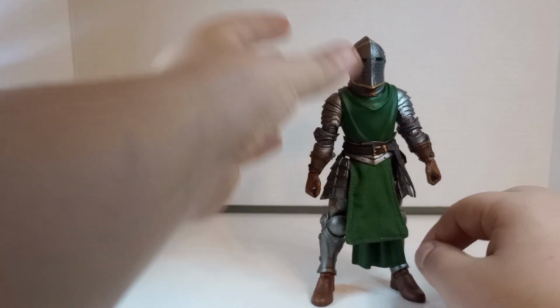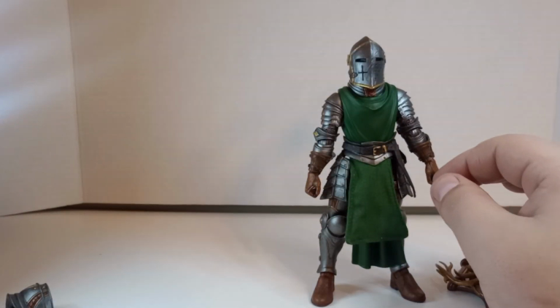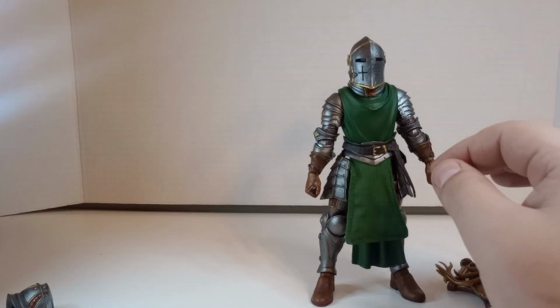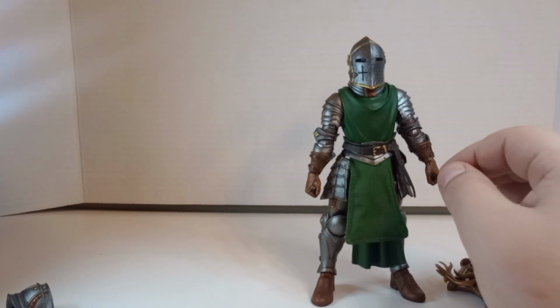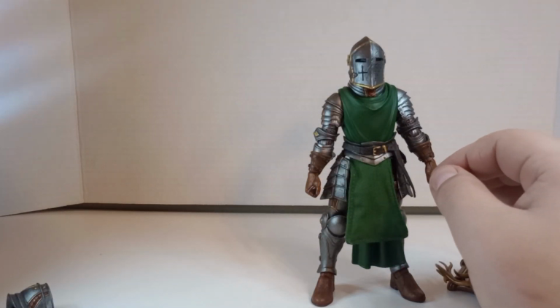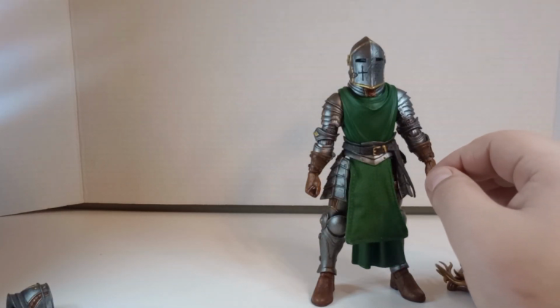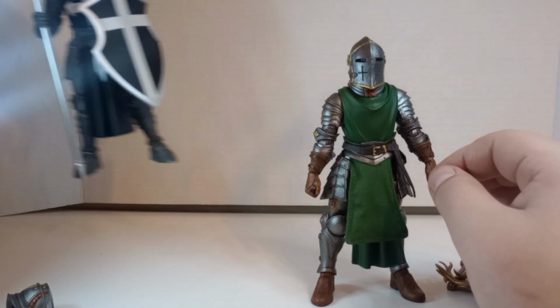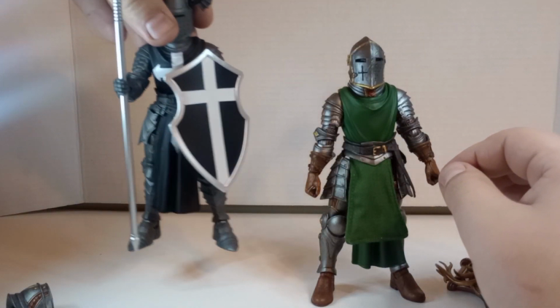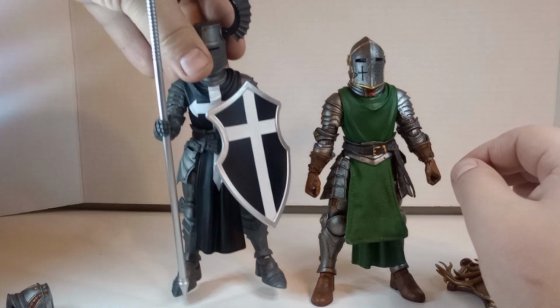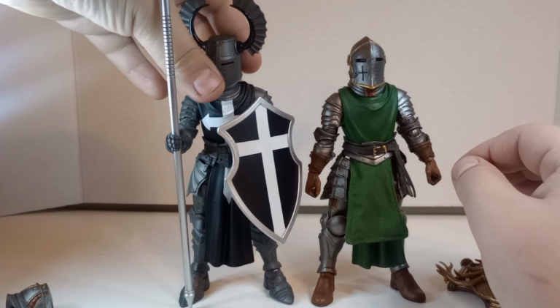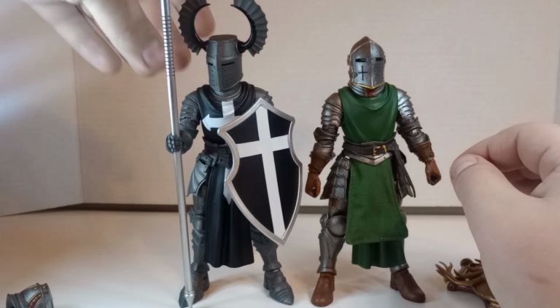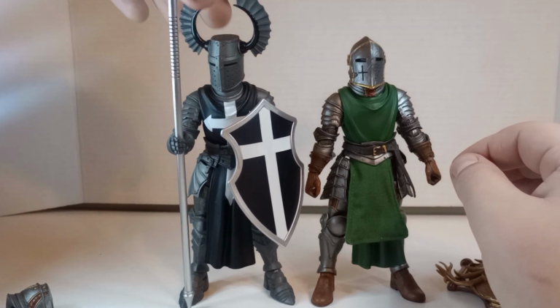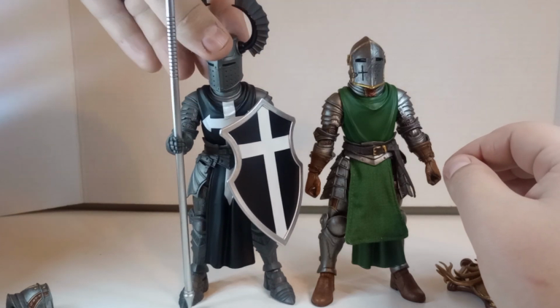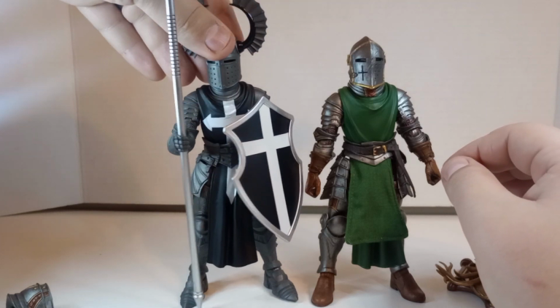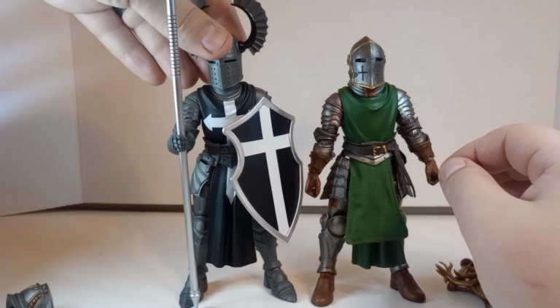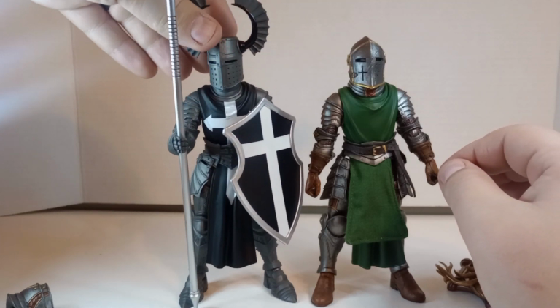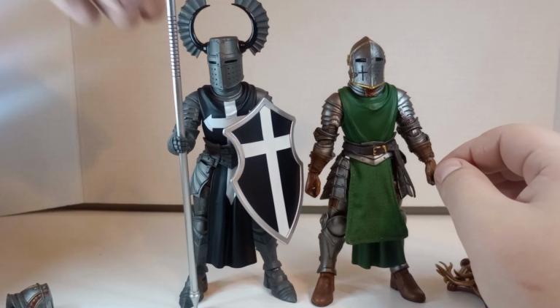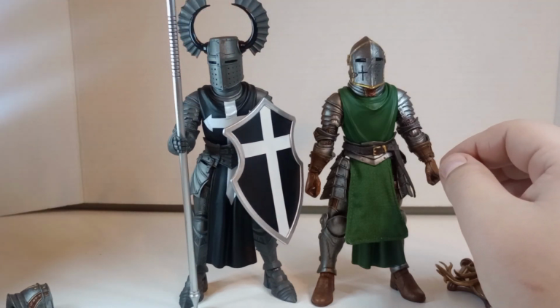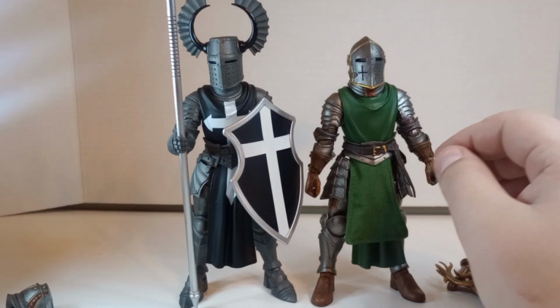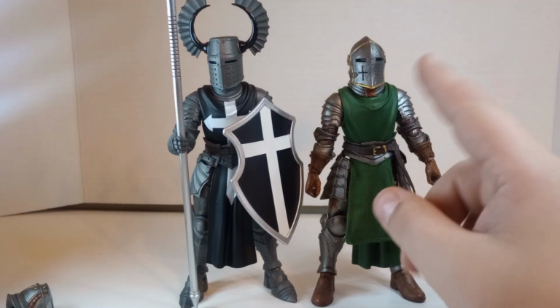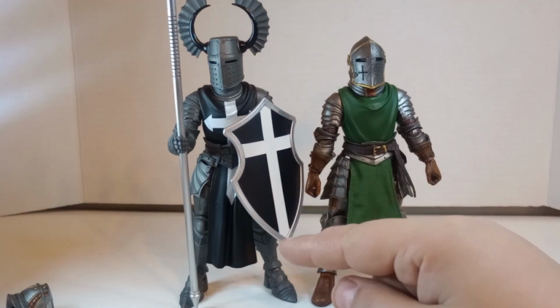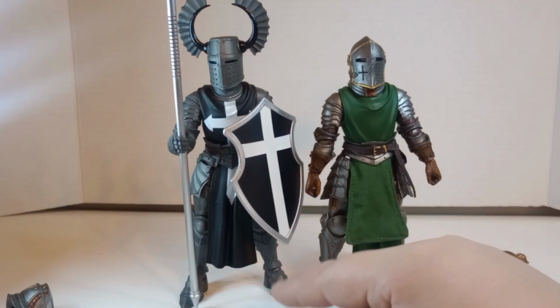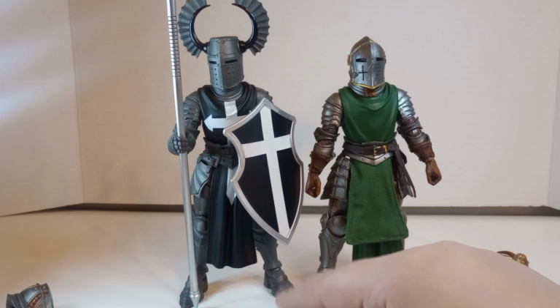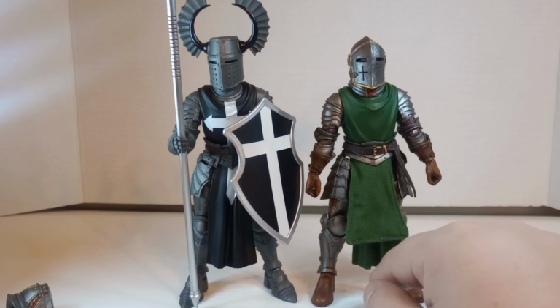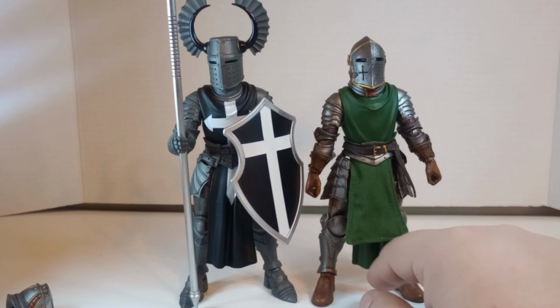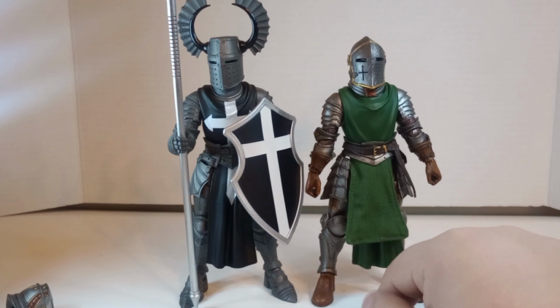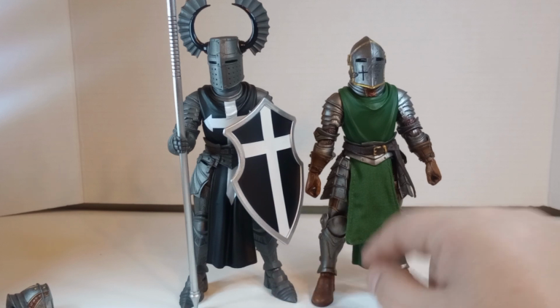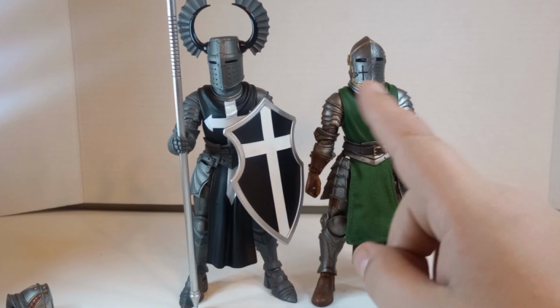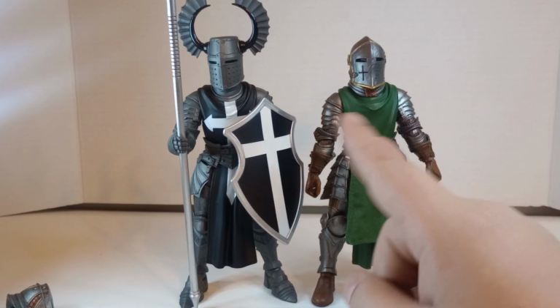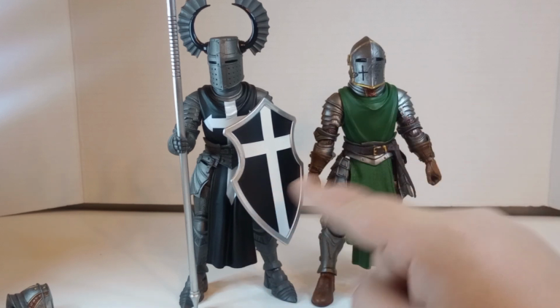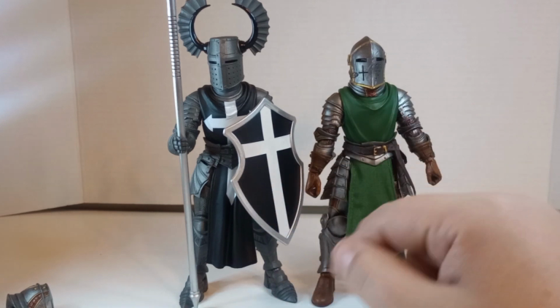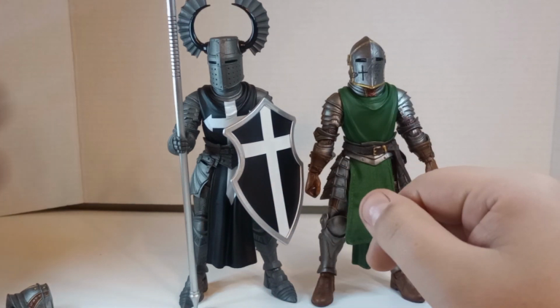For comparison's sake, just because he's right there — here is what the Dark Temple figure looks like. You can tell he is taller than the Larian Guard, but looks really, really good.